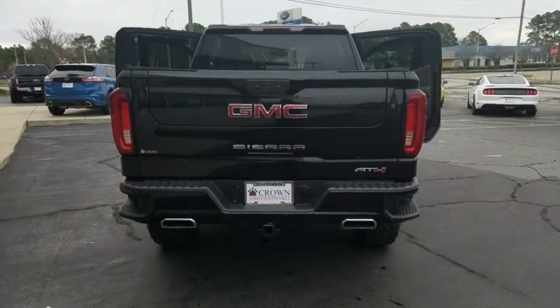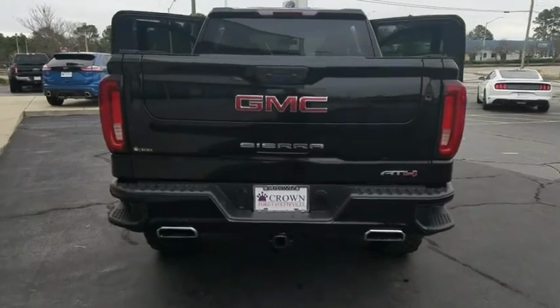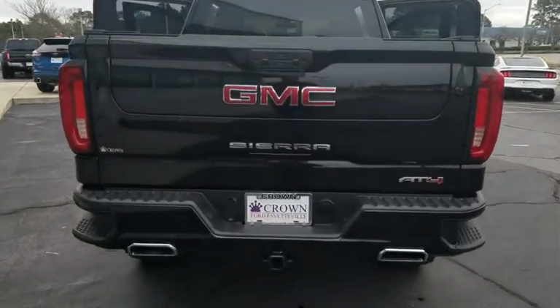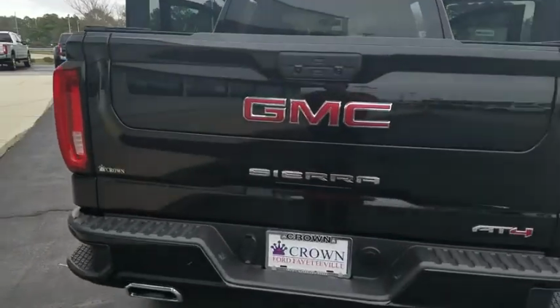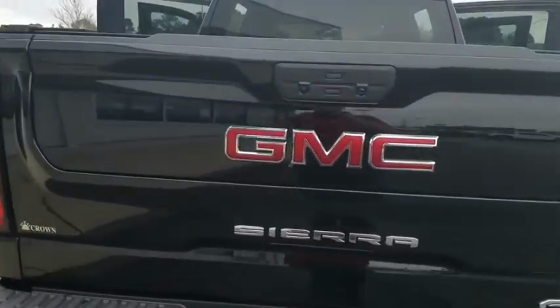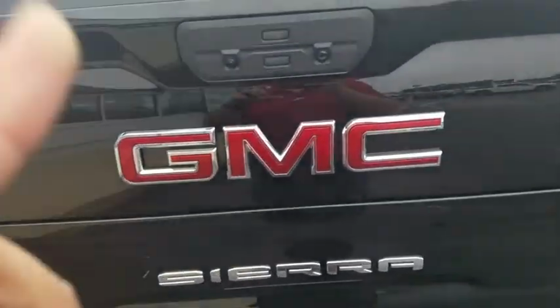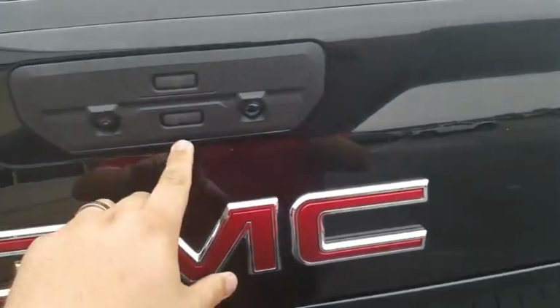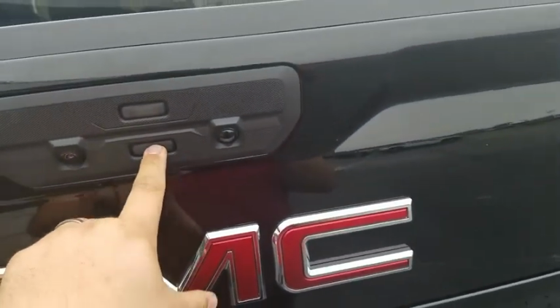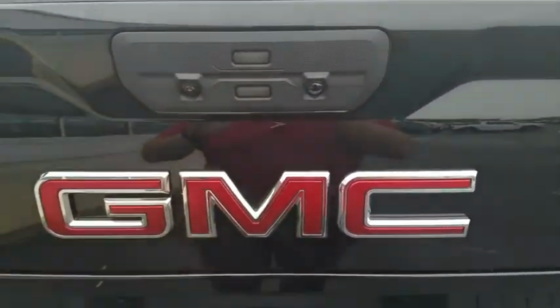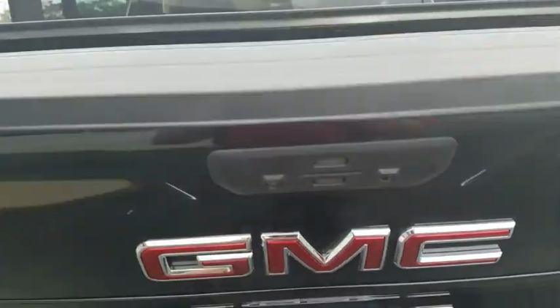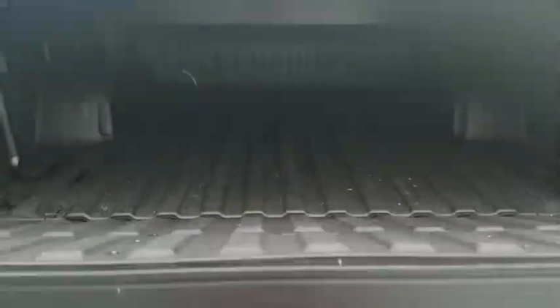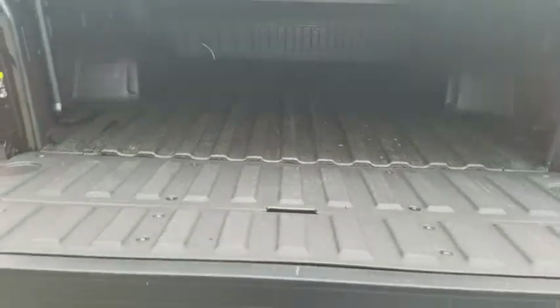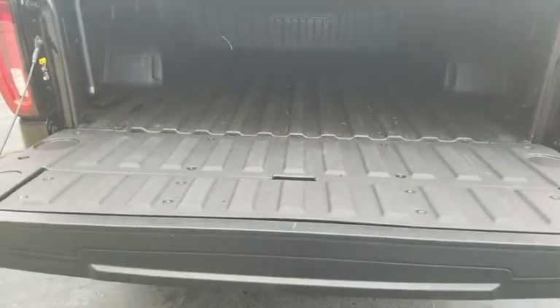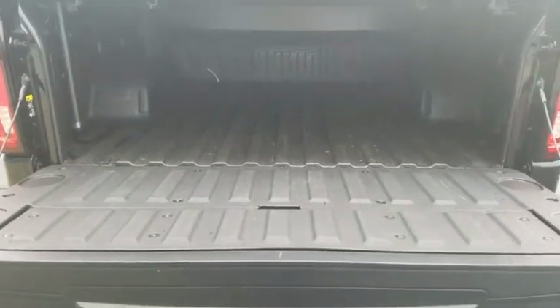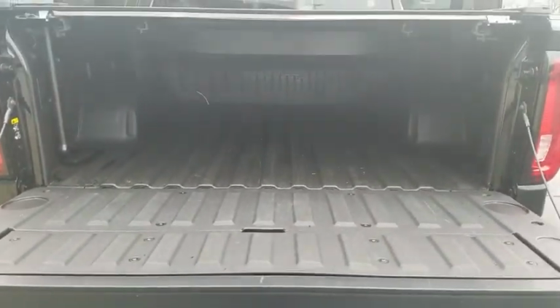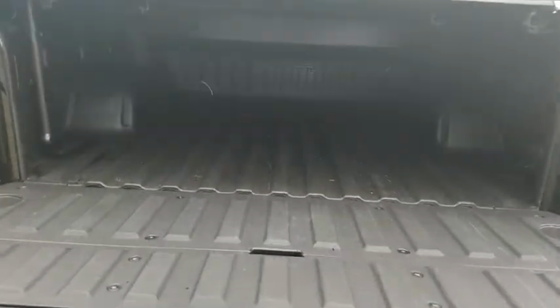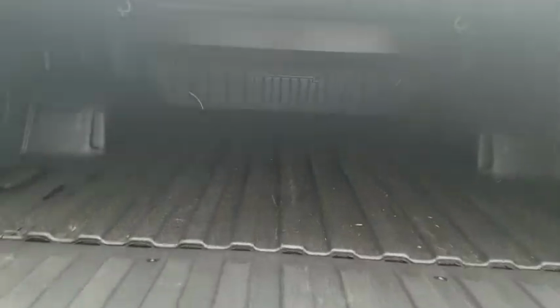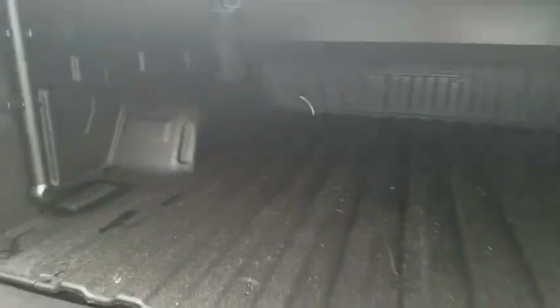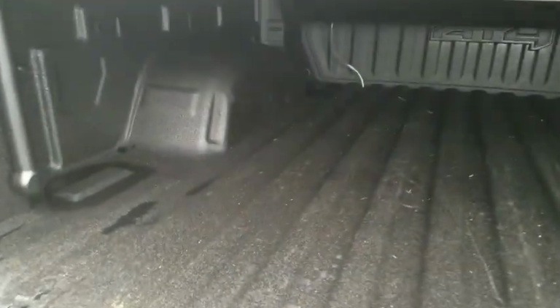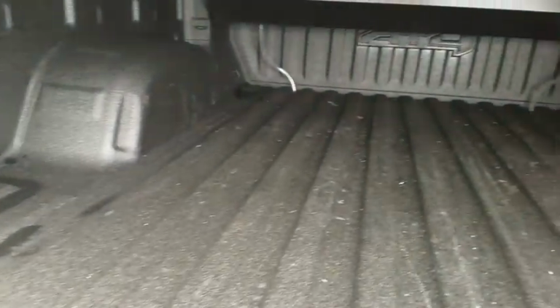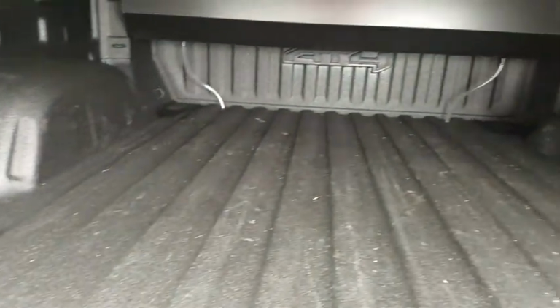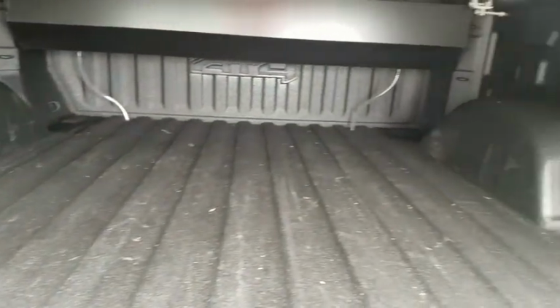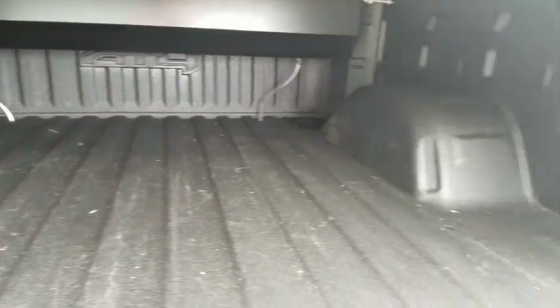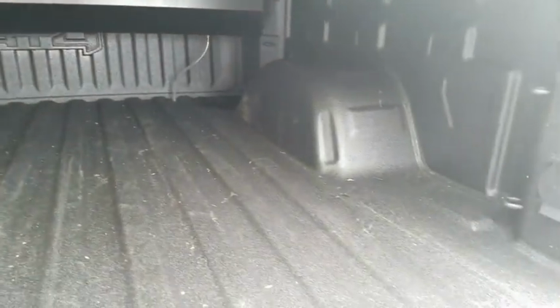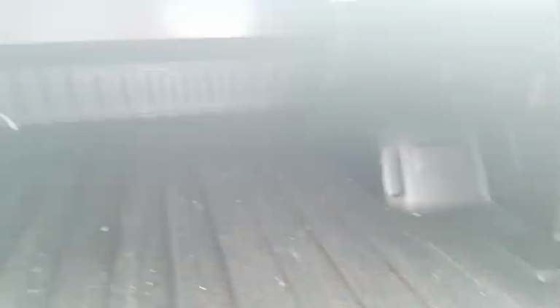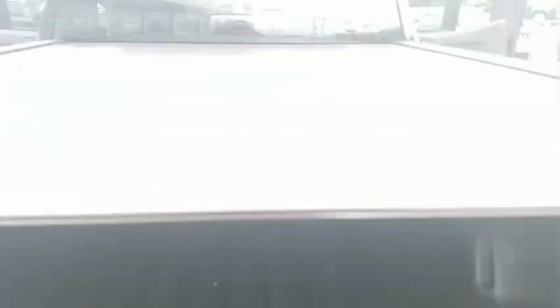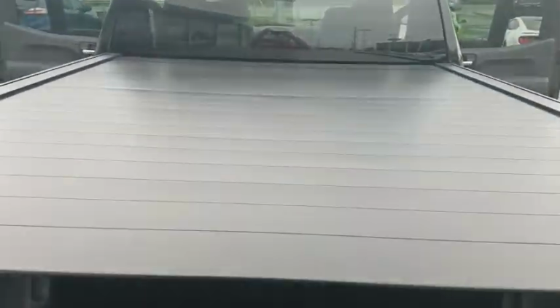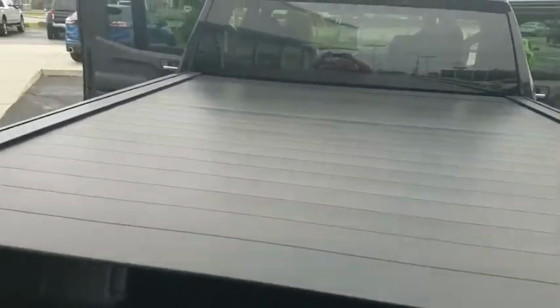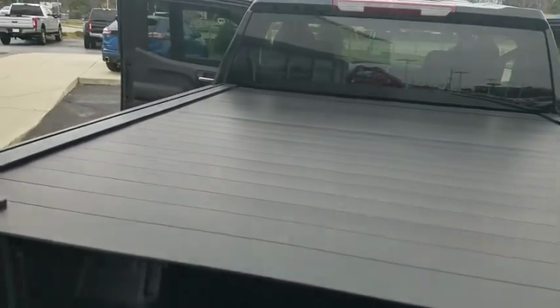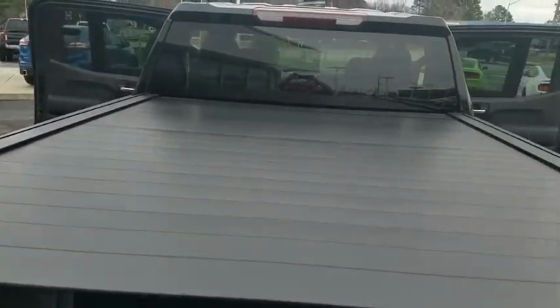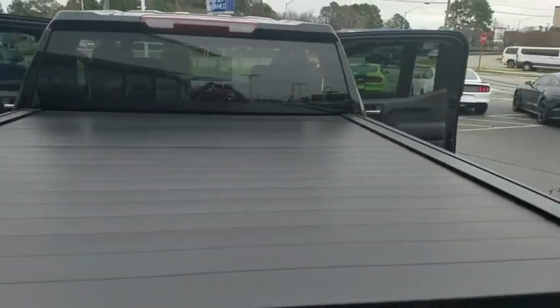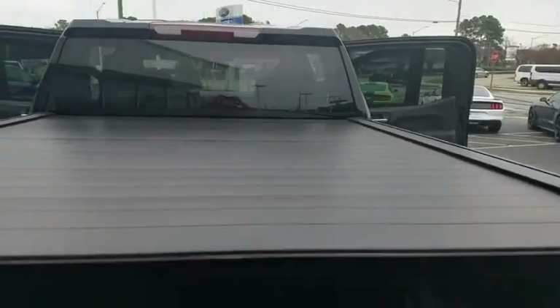This vehicle has less than 3,000 miles. Here are some of this vehicle's great options: traction control, steering wheel audio controls, power passenger seat, remote engine start, dual airbags, power steering, floor mats, four-wheel disc brakes.